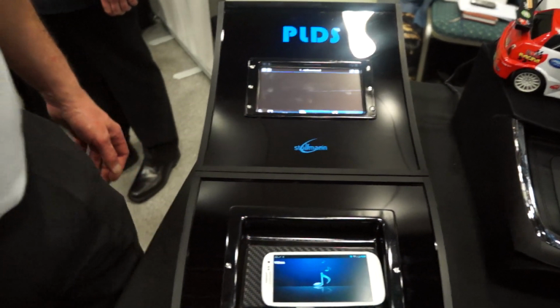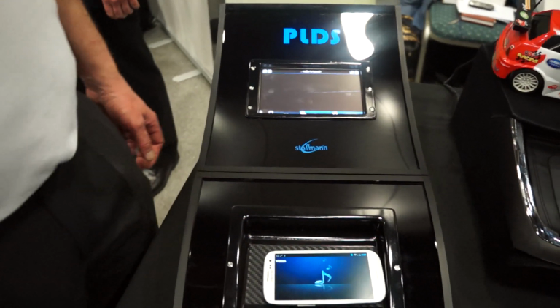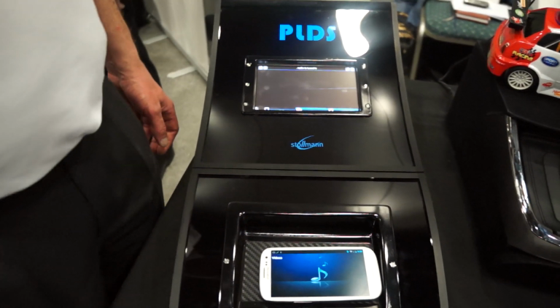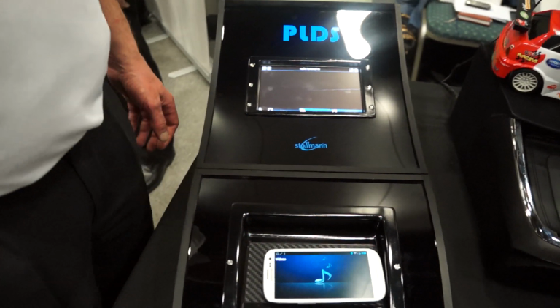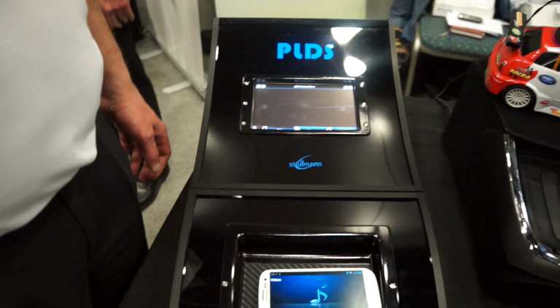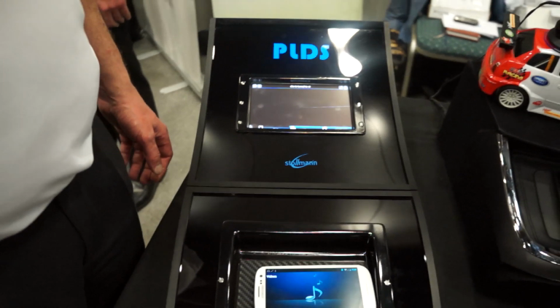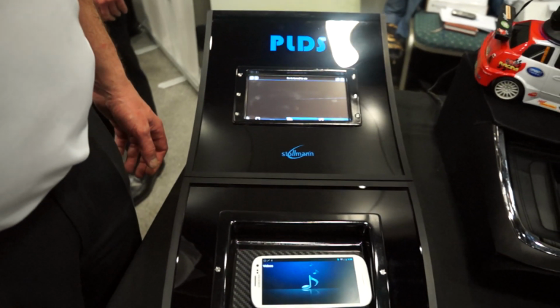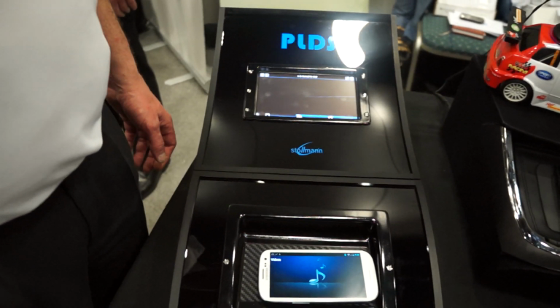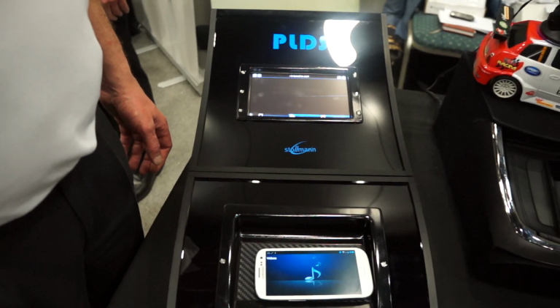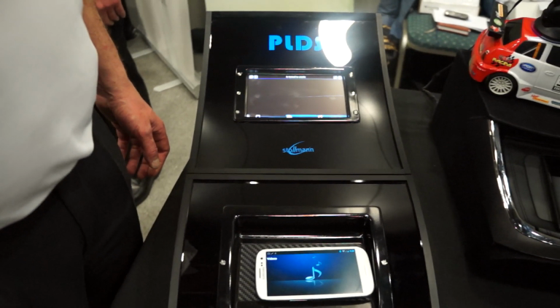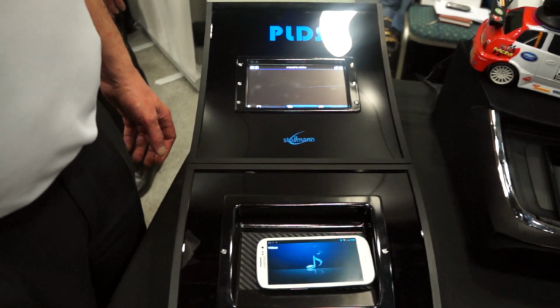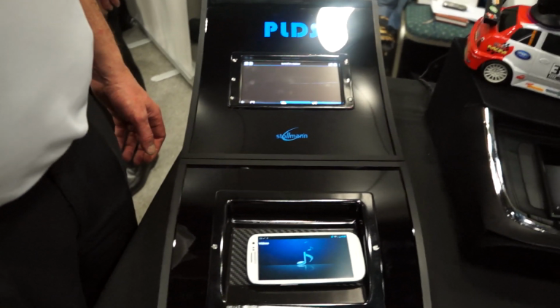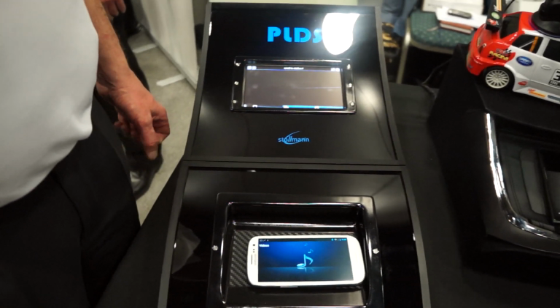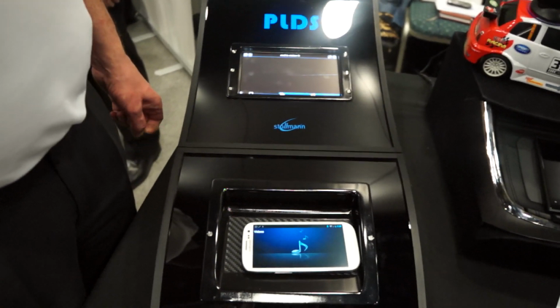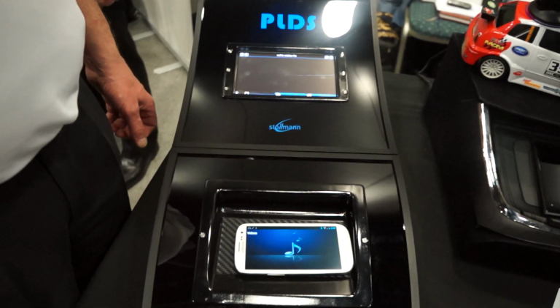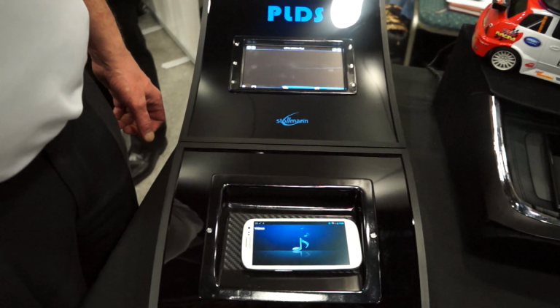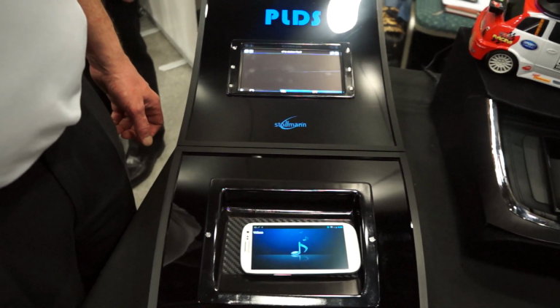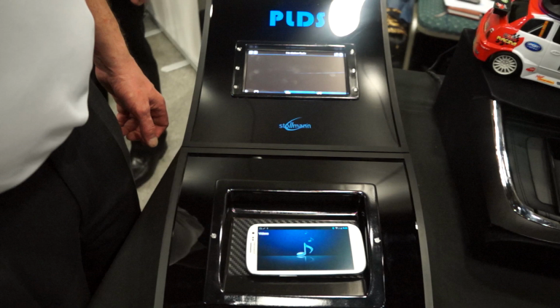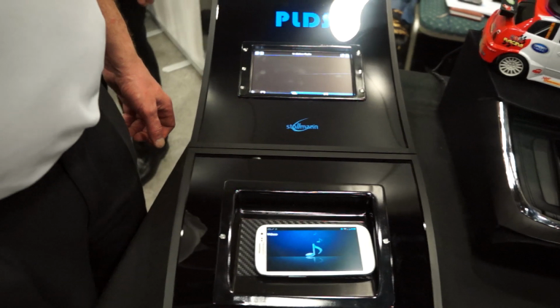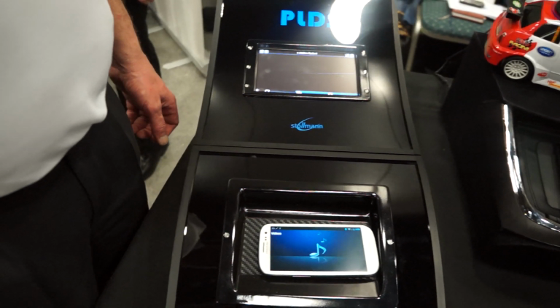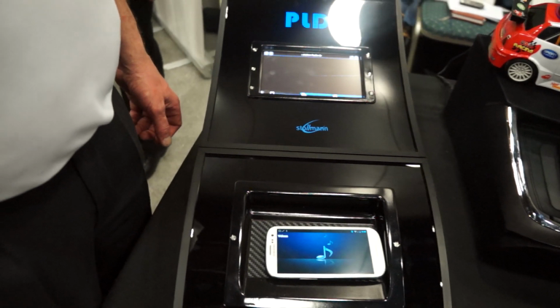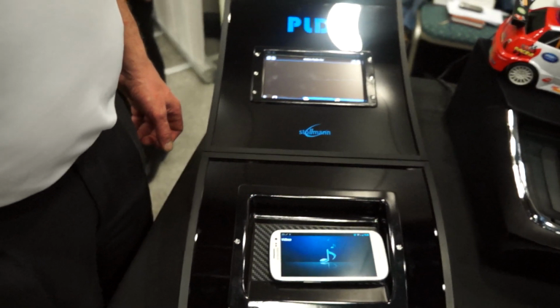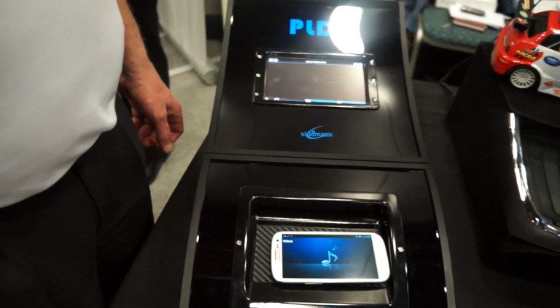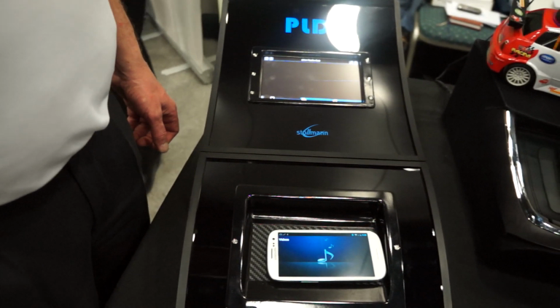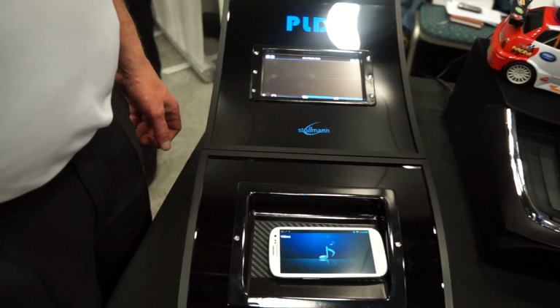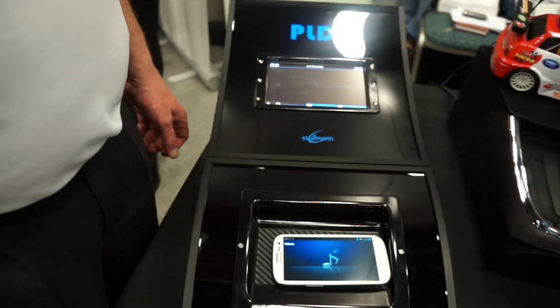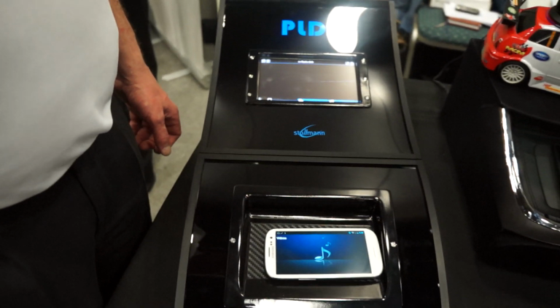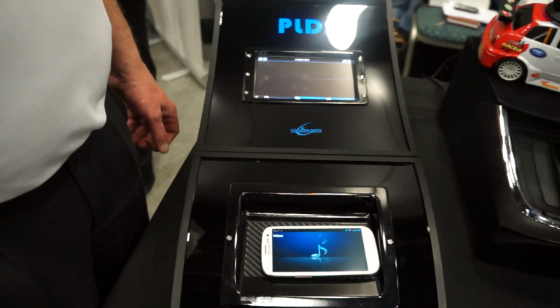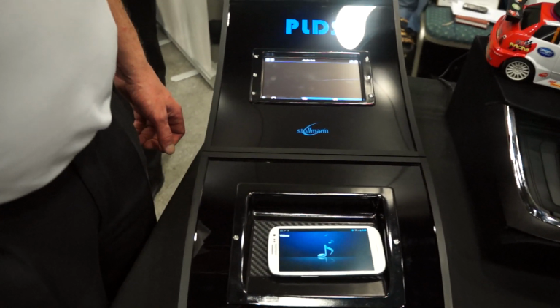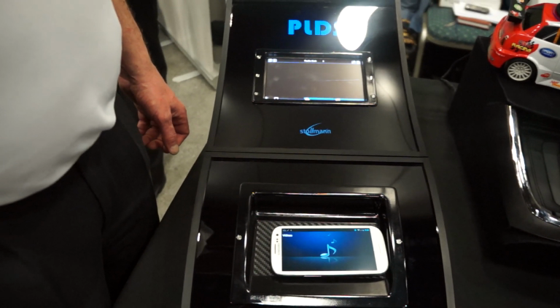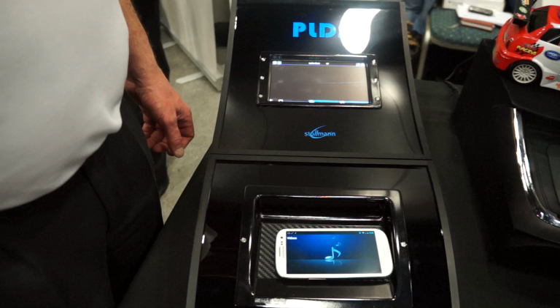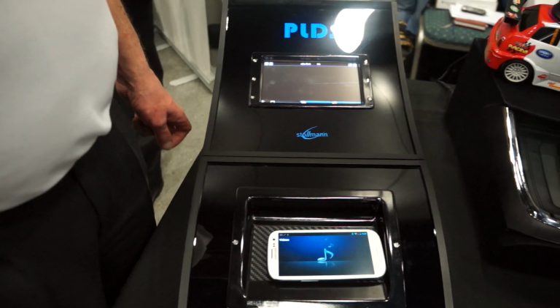This is PLDS and this is Stefan. This is a really interesting technology that we hope to see in cars in the future. This is Dan Hallow from Laptop Magazine, and we're here at PEPCOM at Mobile World Congress 2013.